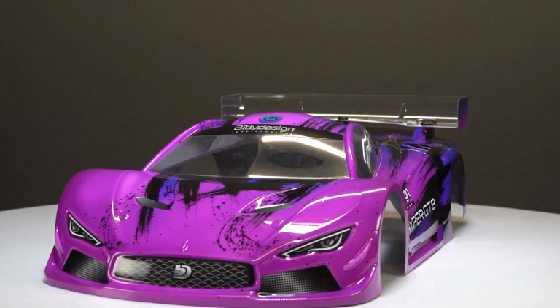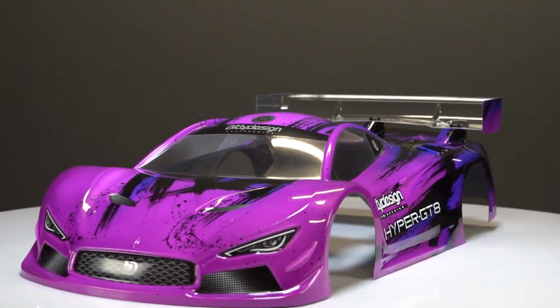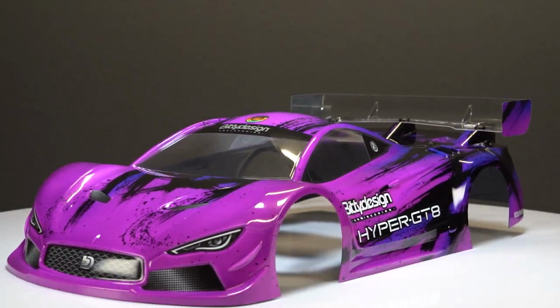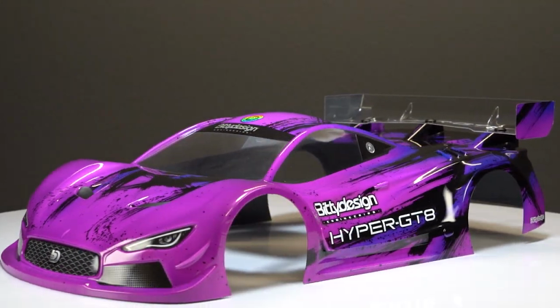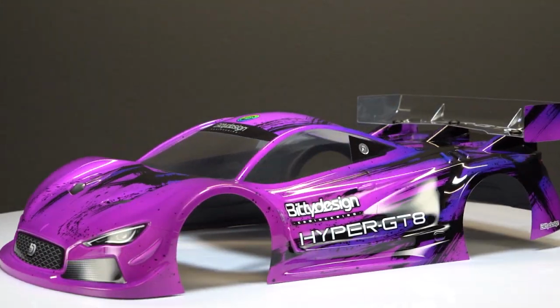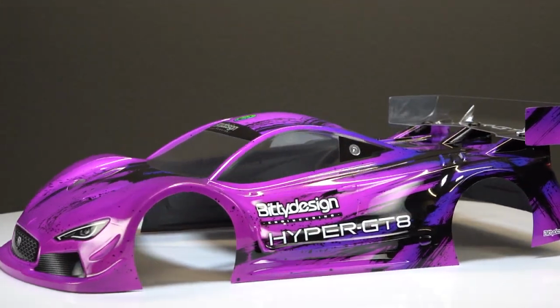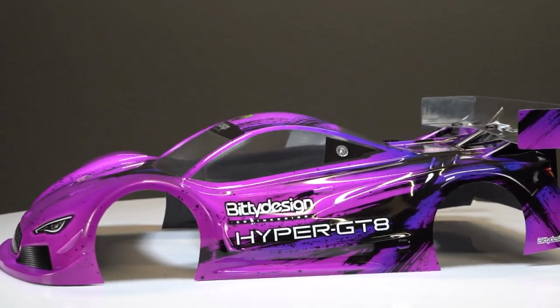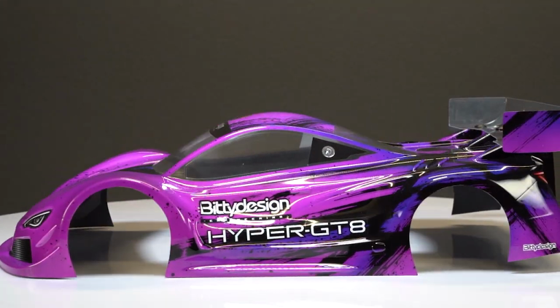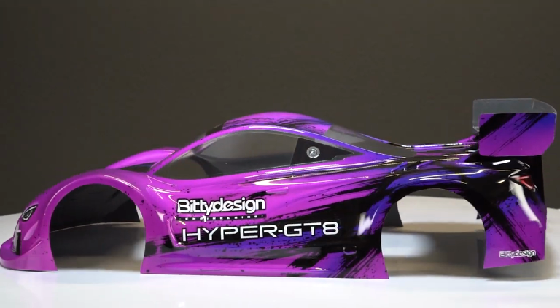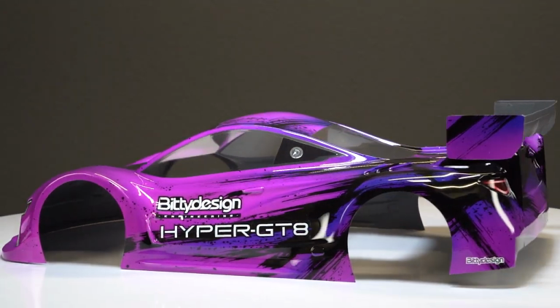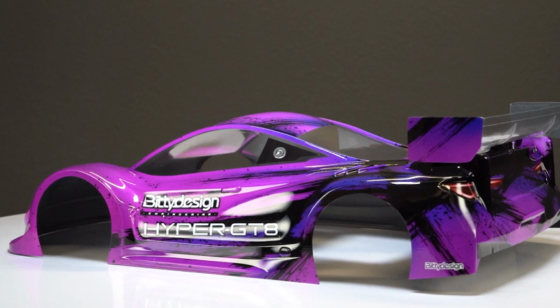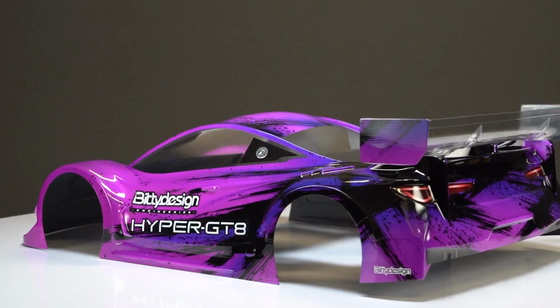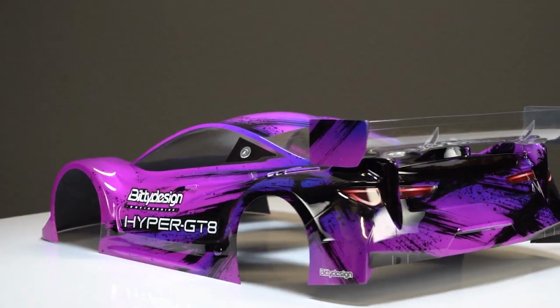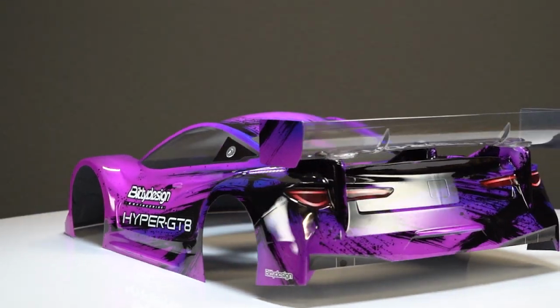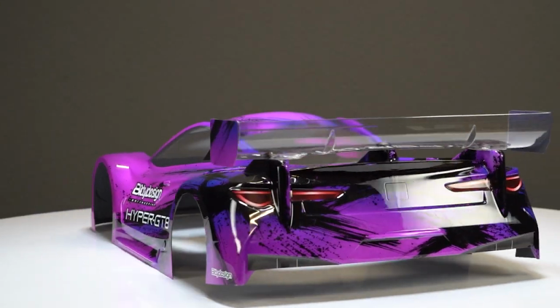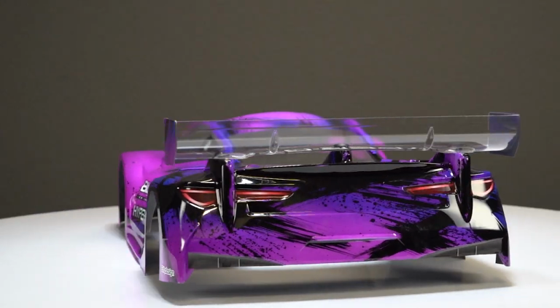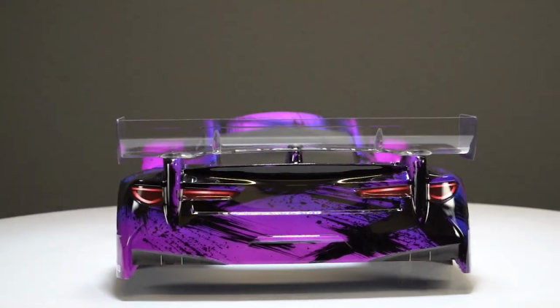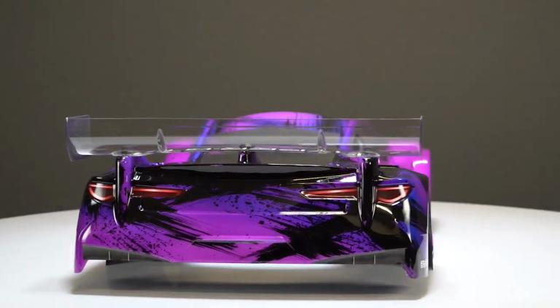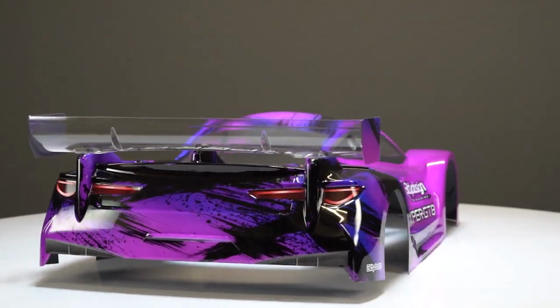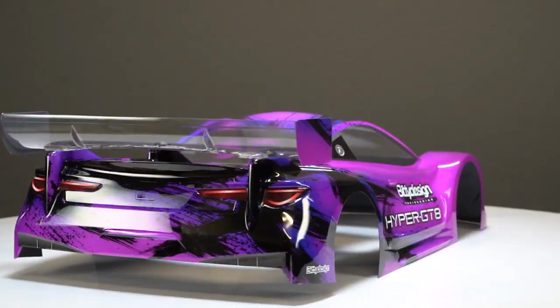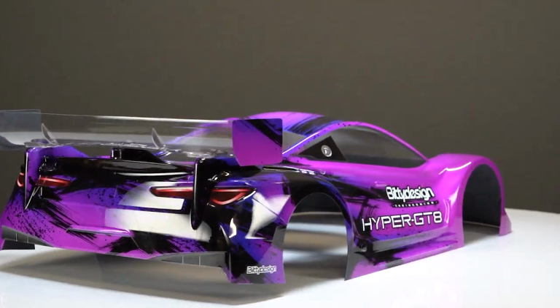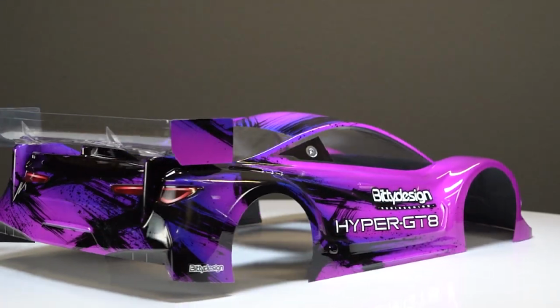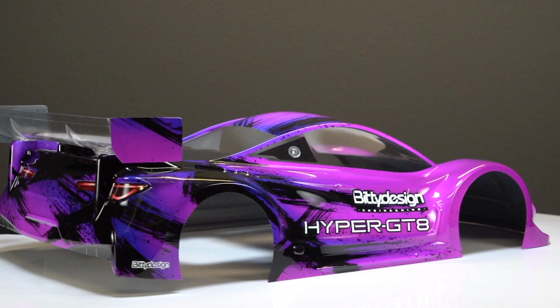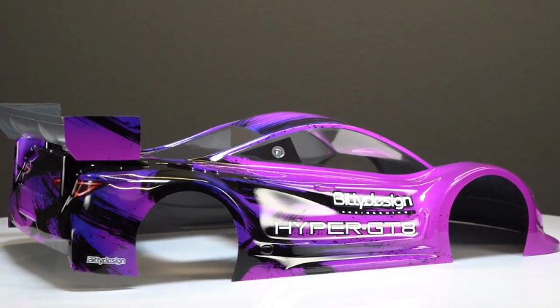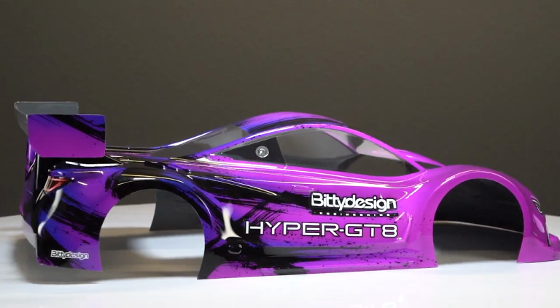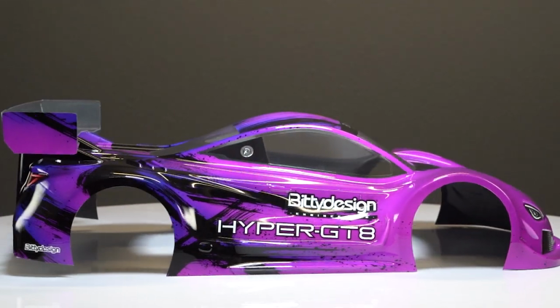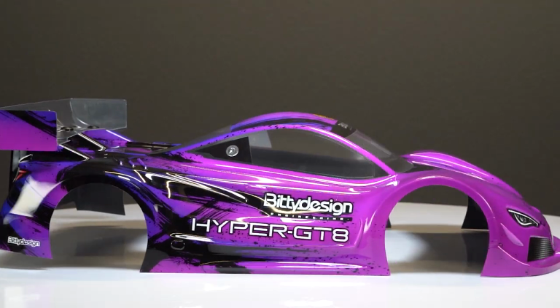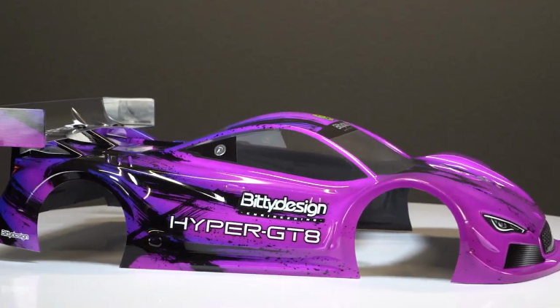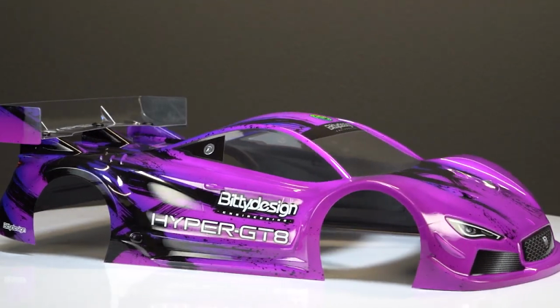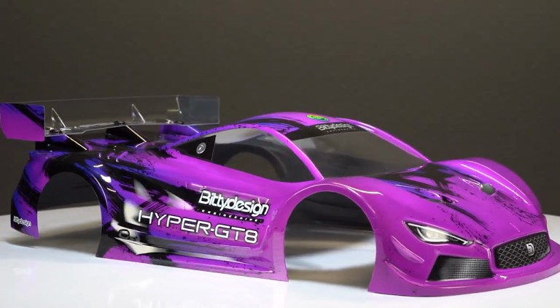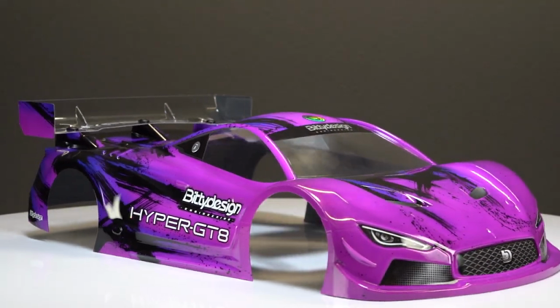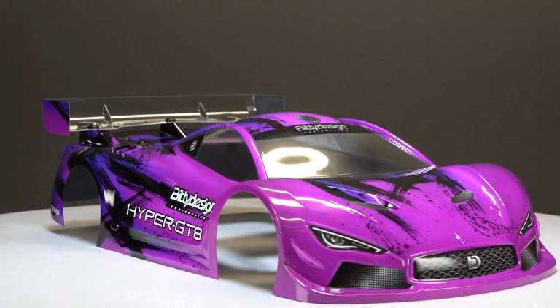These bodies are sold clear and untrimmed, but they do include the decals, window masks, the wing, and the wing hardware. The body is made in Italy out of 1 millimeter thick Lexan and it's pretty gorgeous.